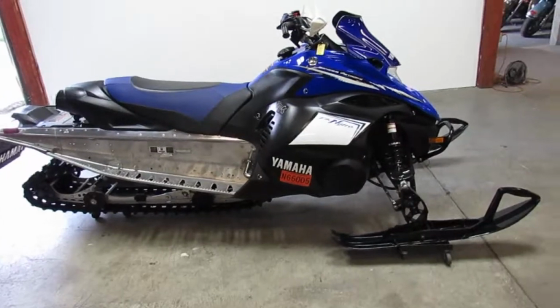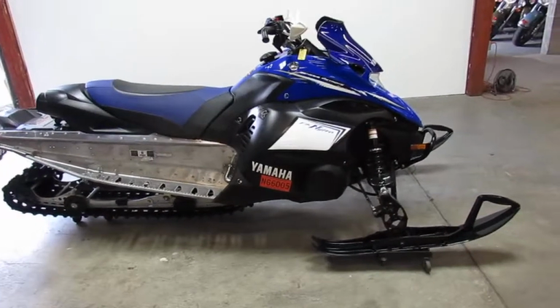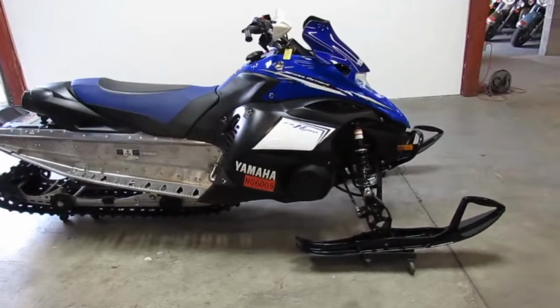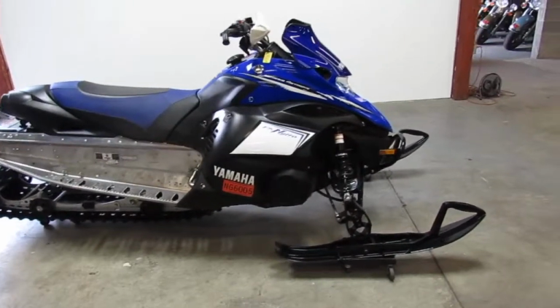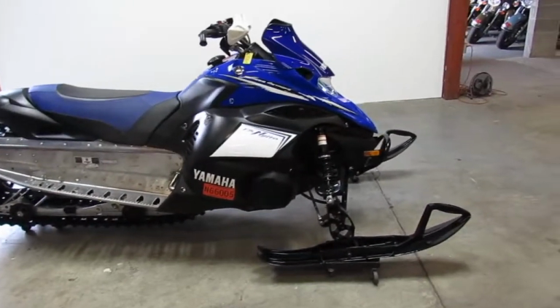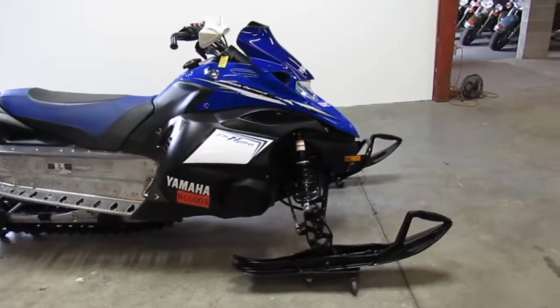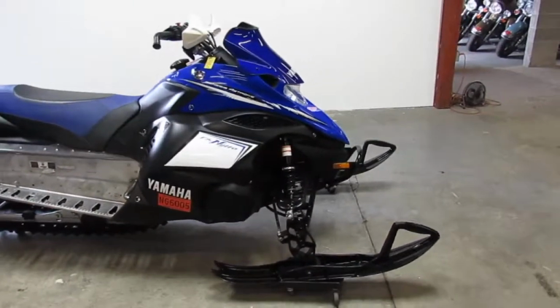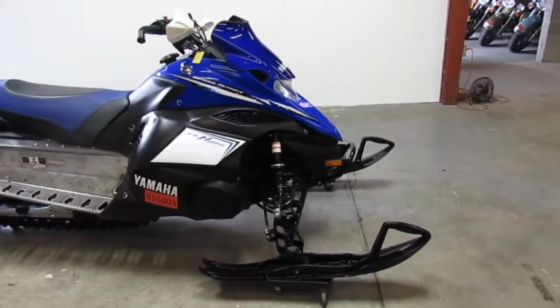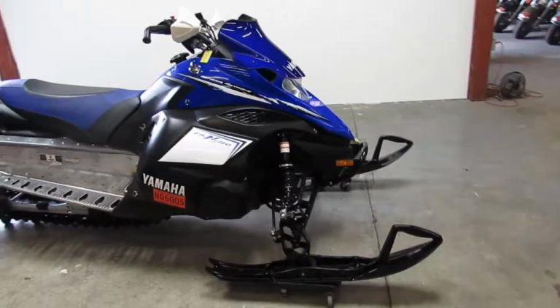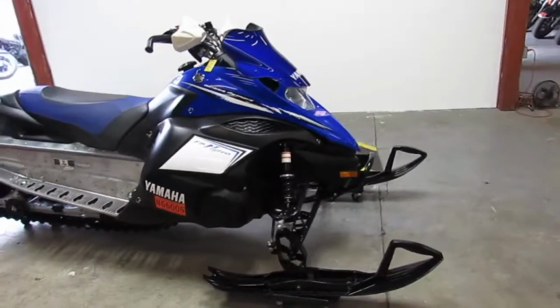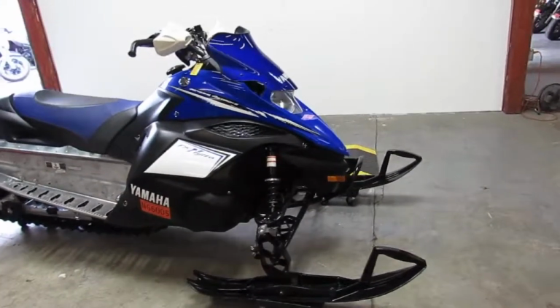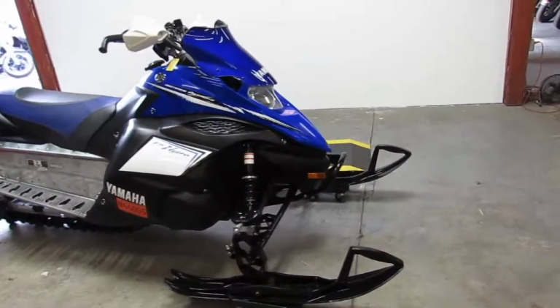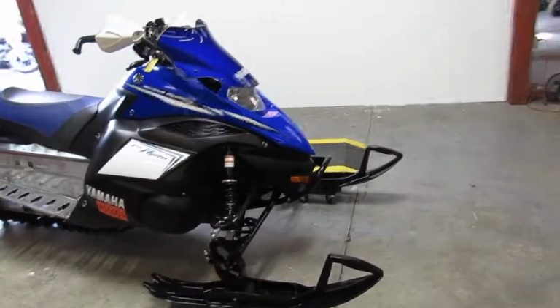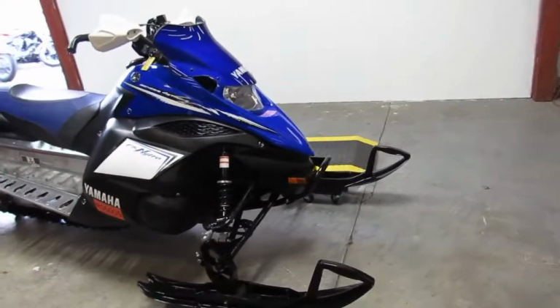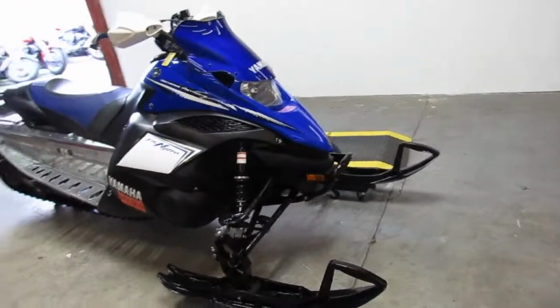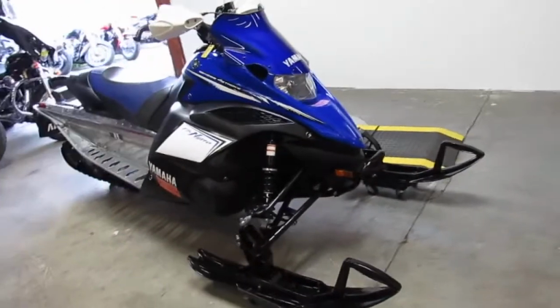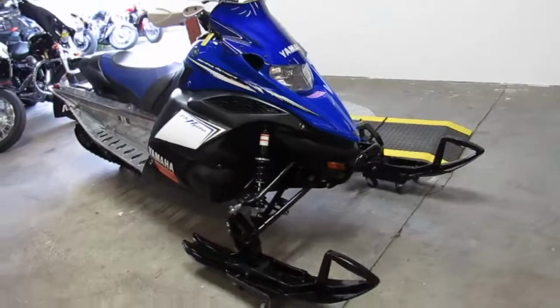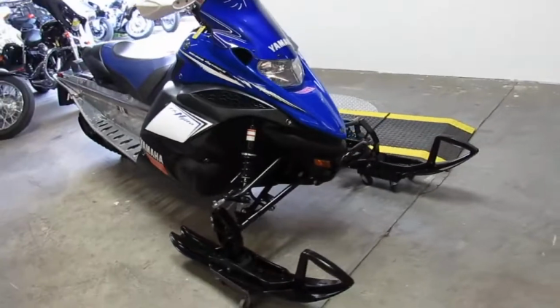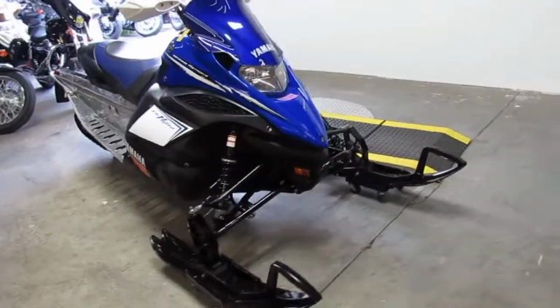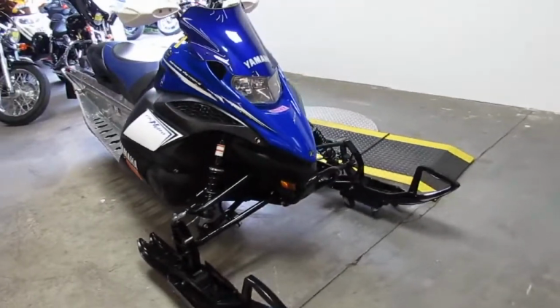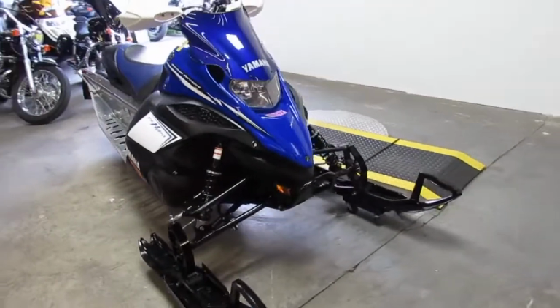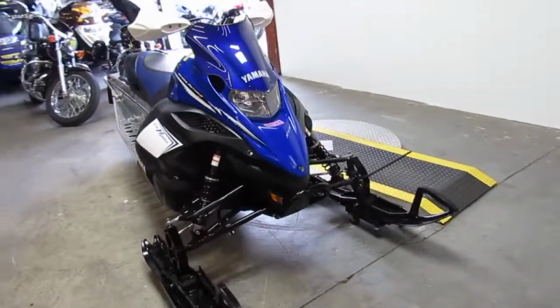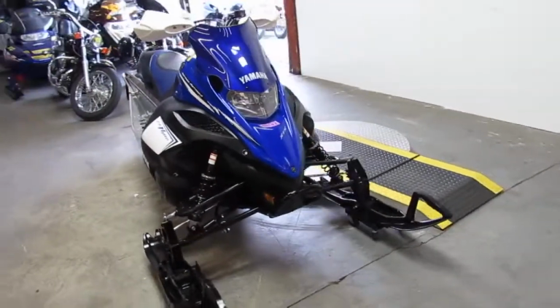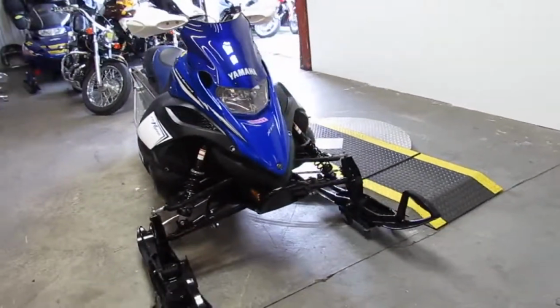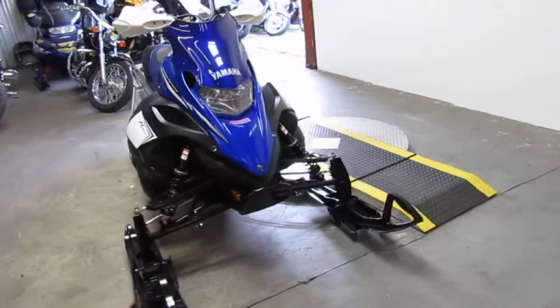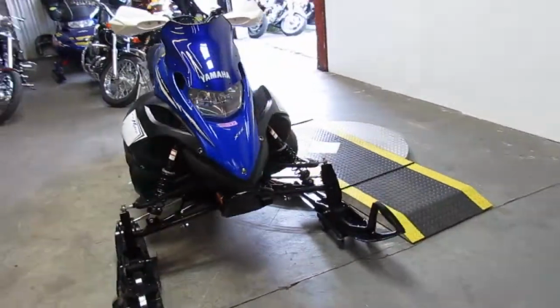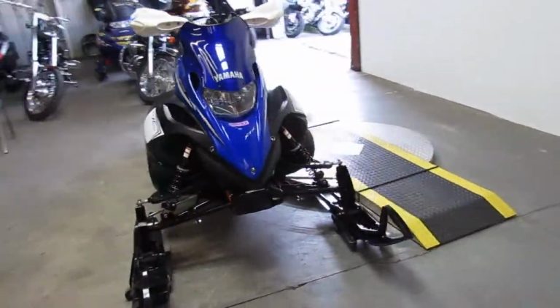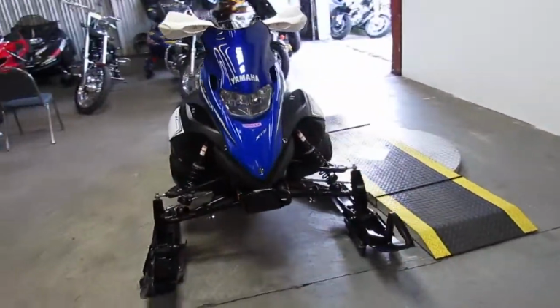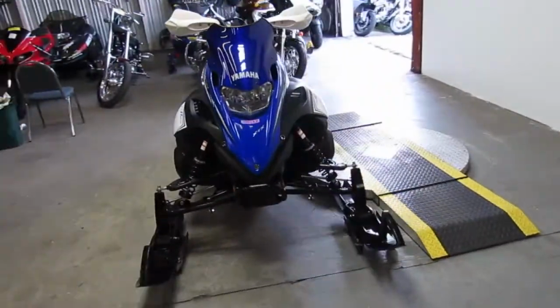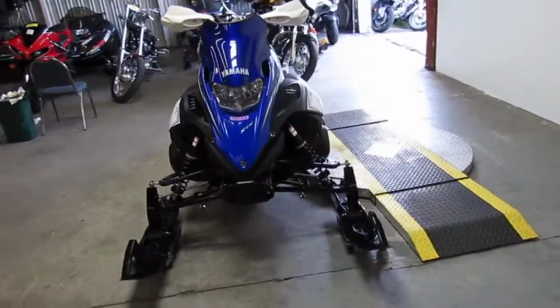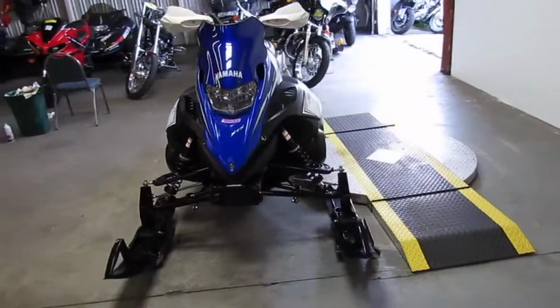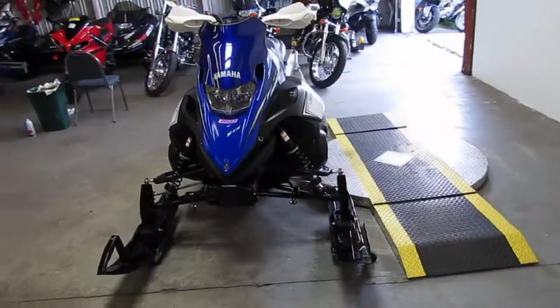Hey guys, it's Approval Powersports doing some videos on our used snowmobiles. It won't be long and it will be riding season. We got a pretty good selection of them right now but they go fast as soon as the weather turns.